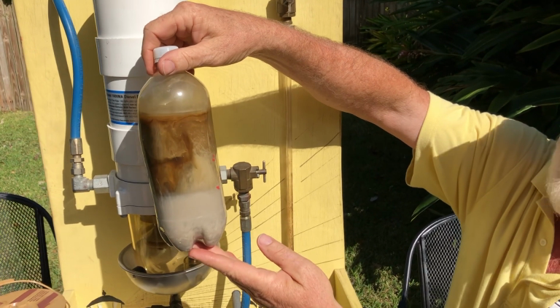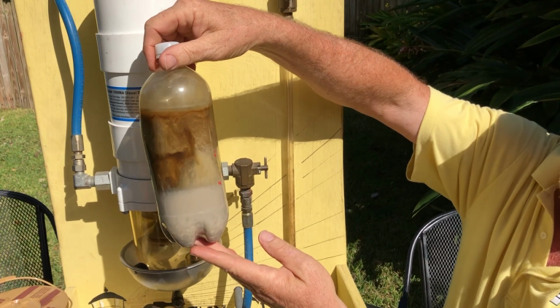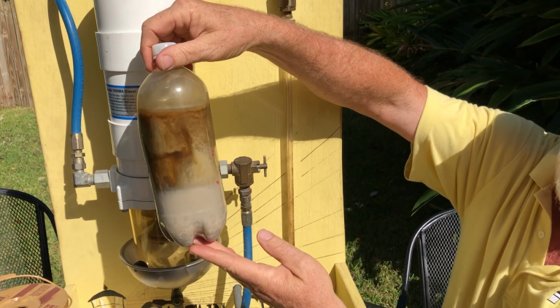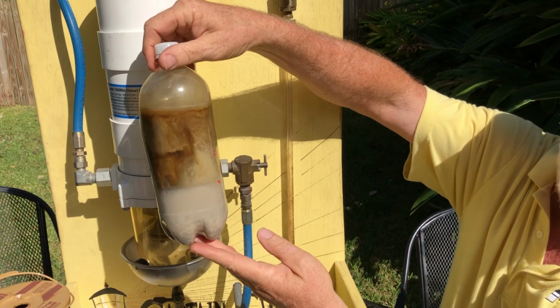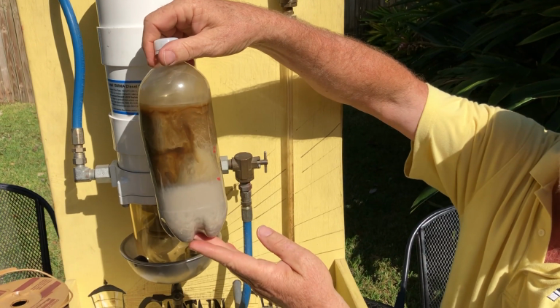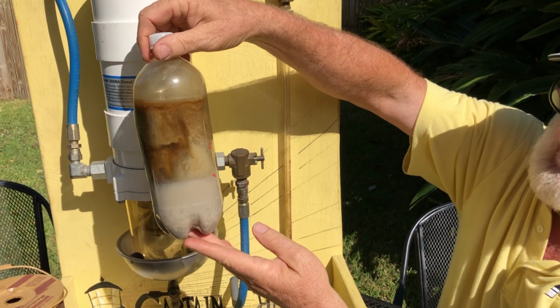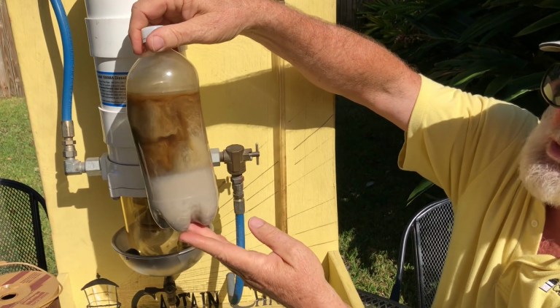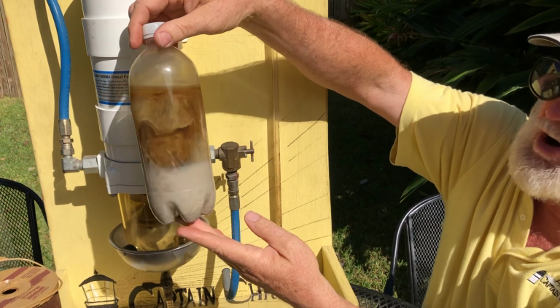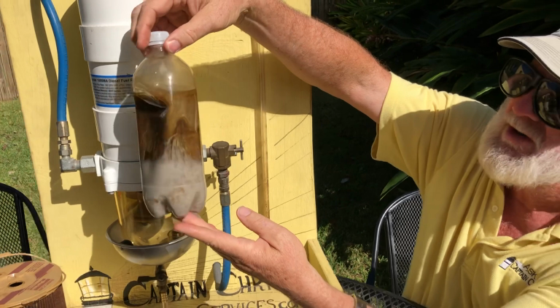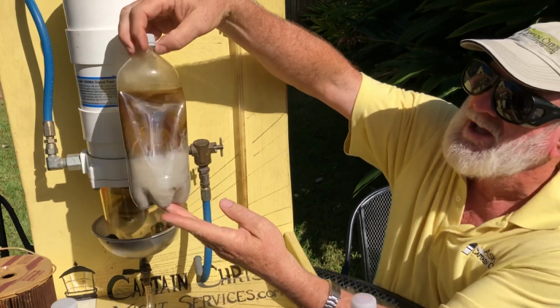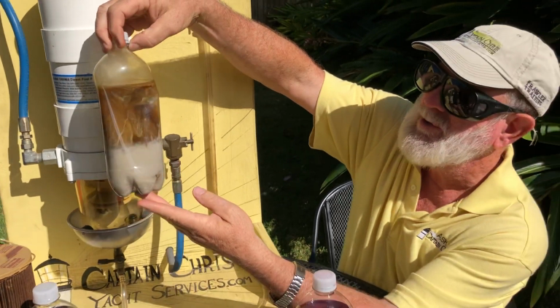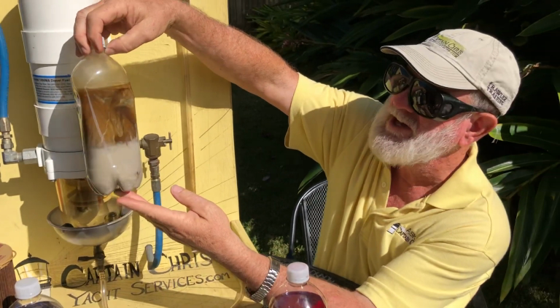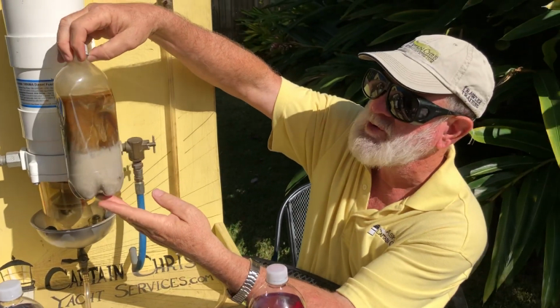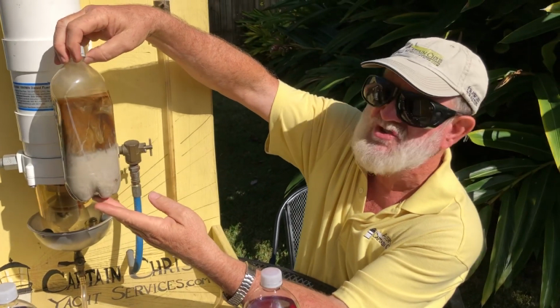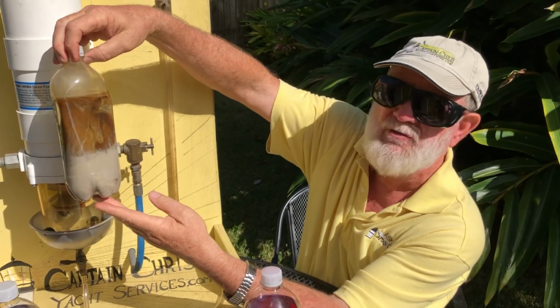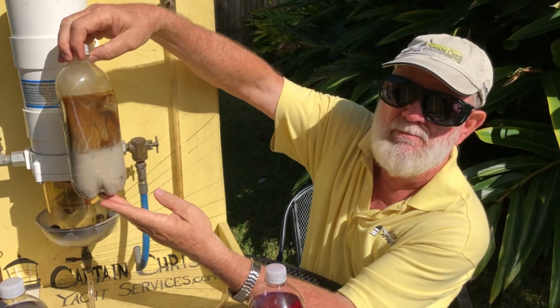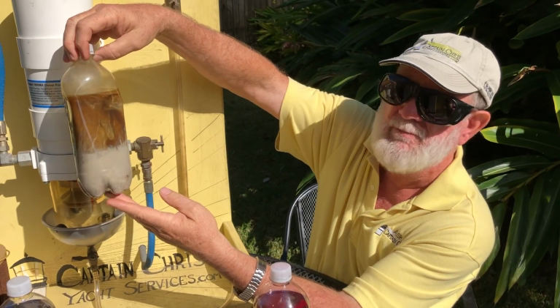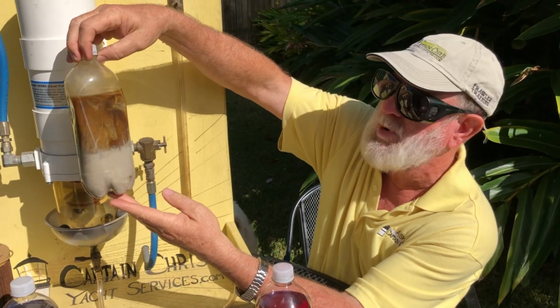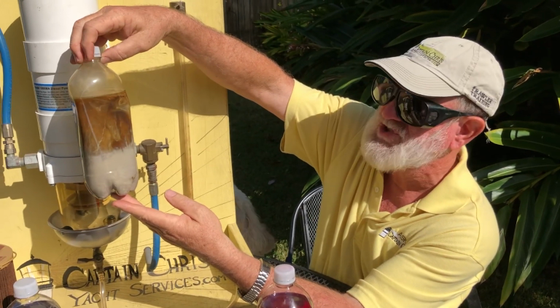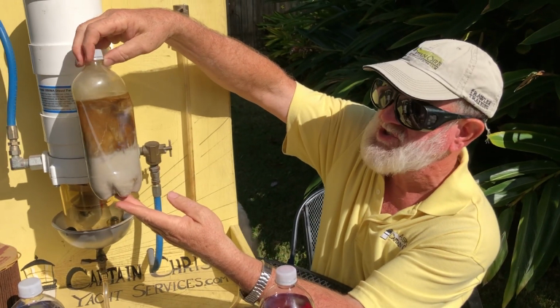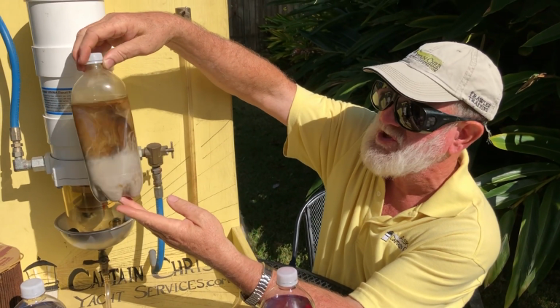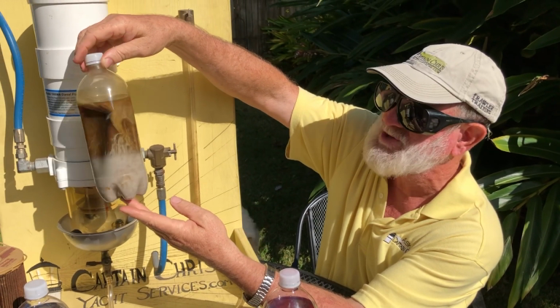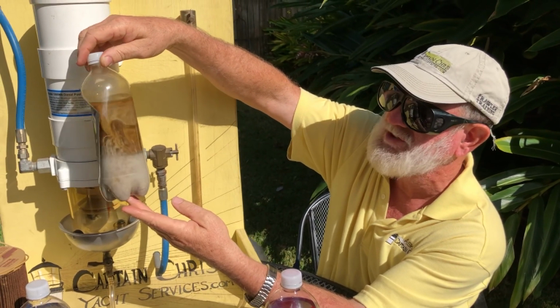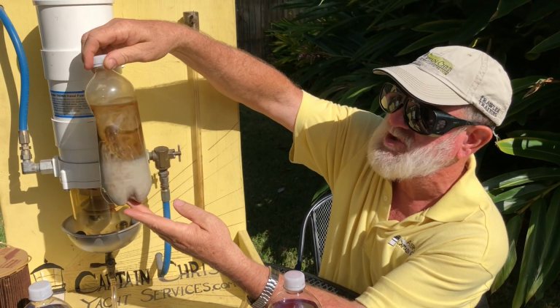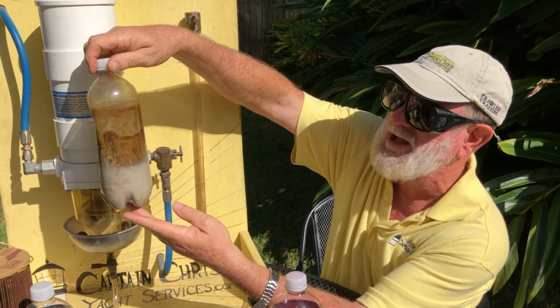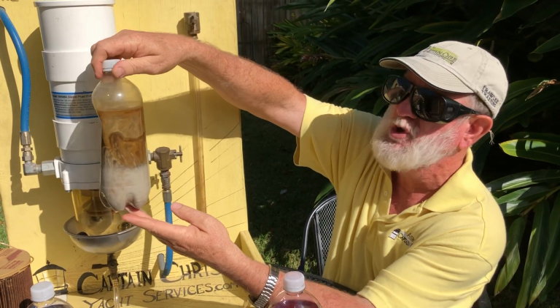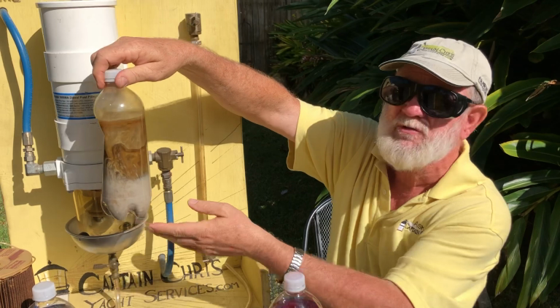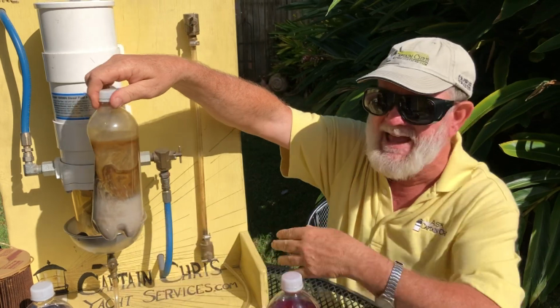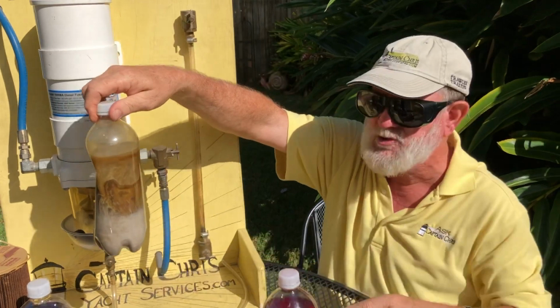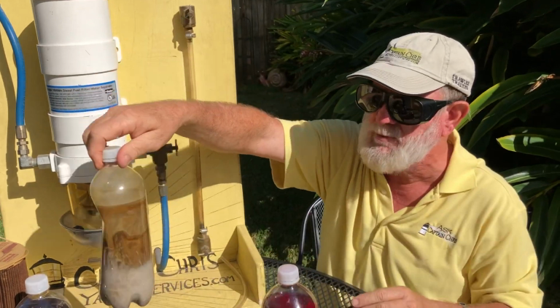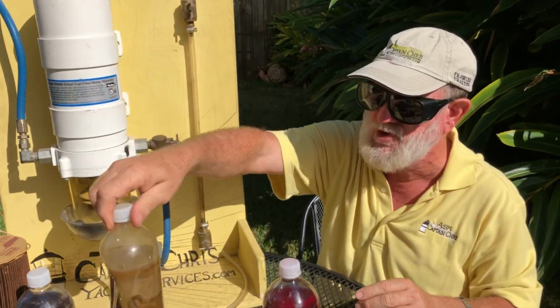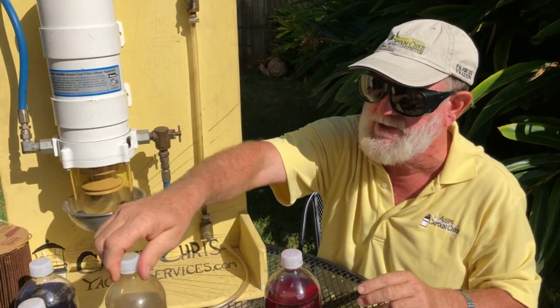It could be heat exchangers leaking water, but in our do-it-yourself boat systems class we'll teach you how to look for that and troubleshoot it.